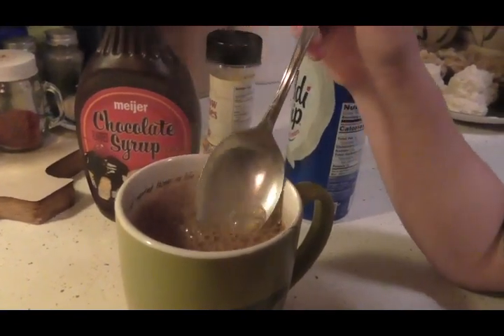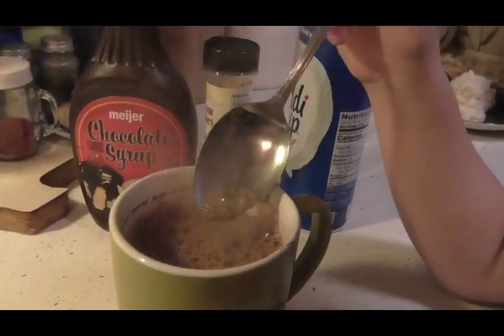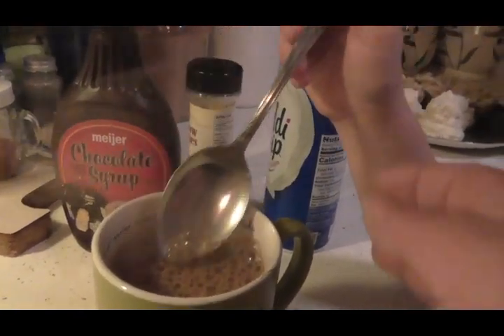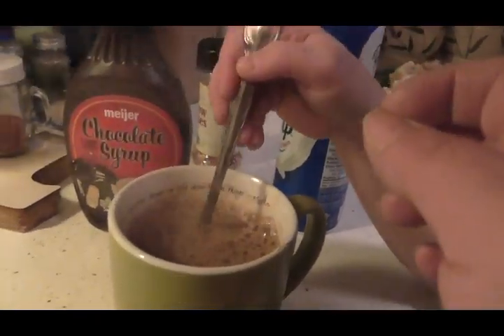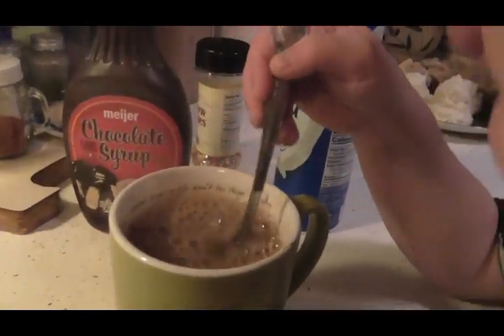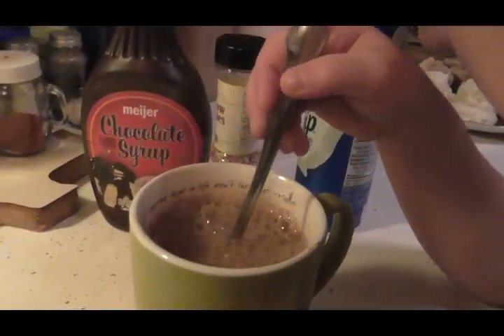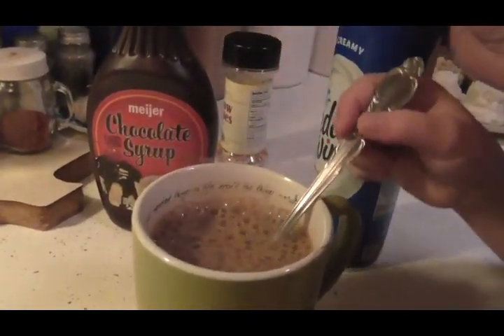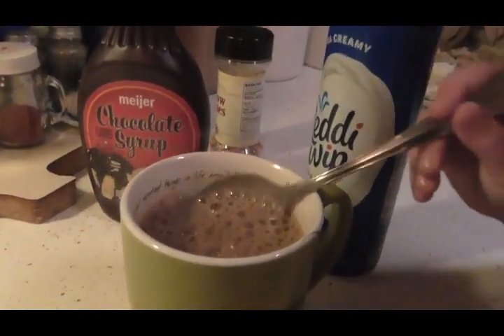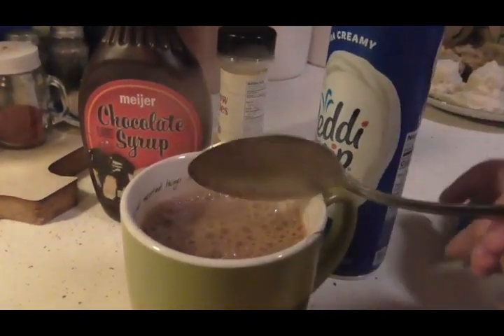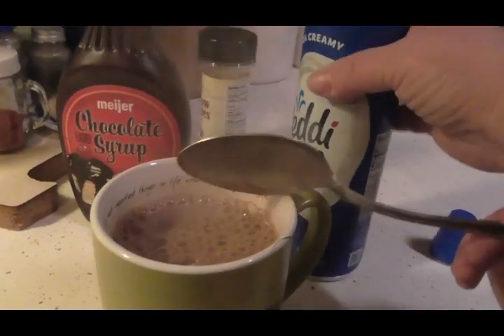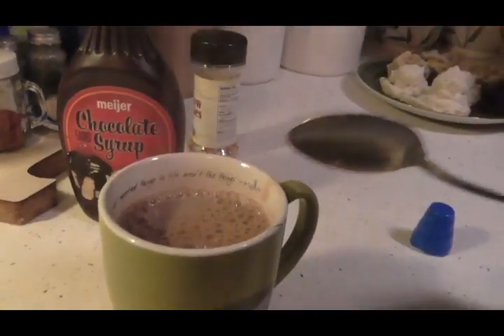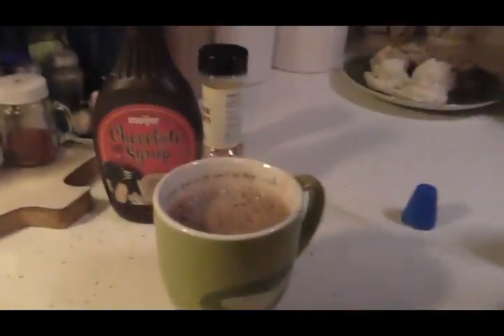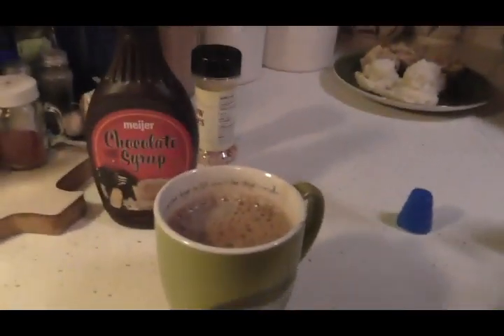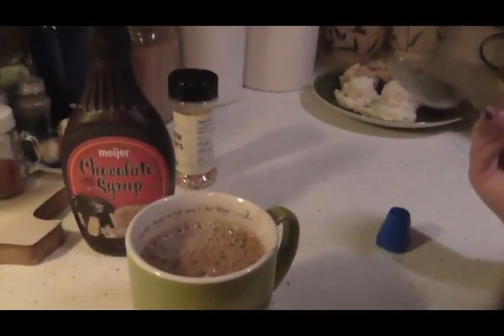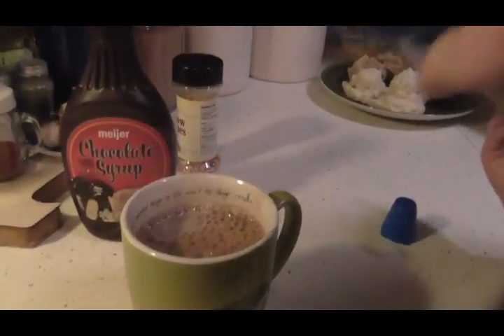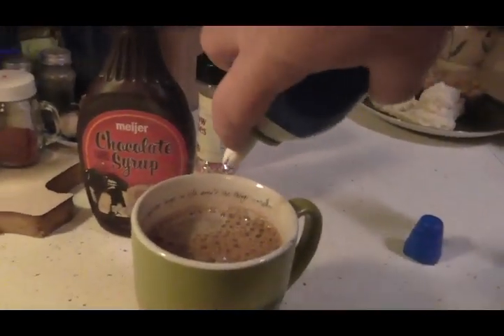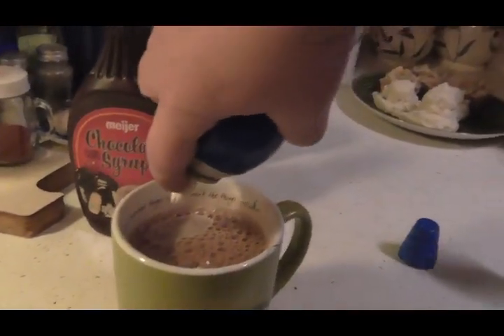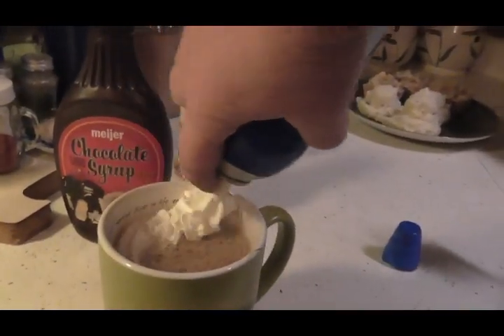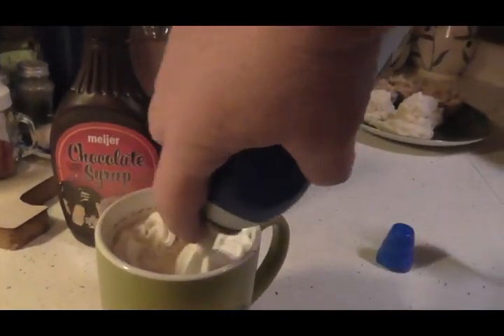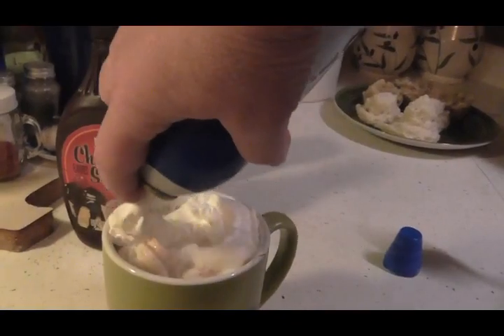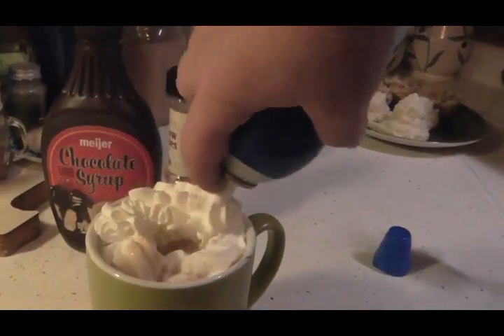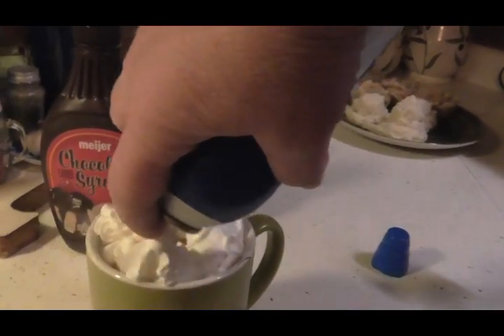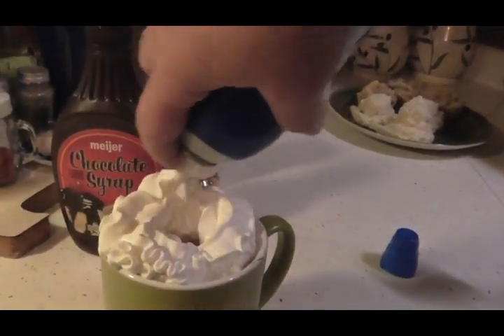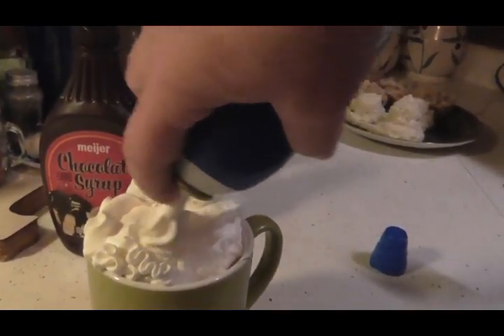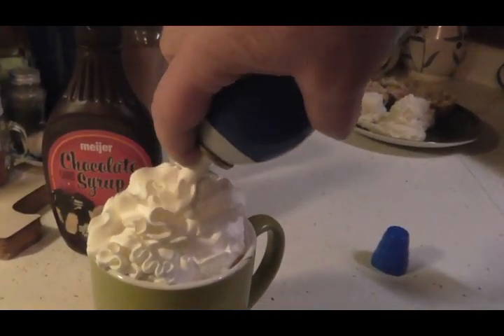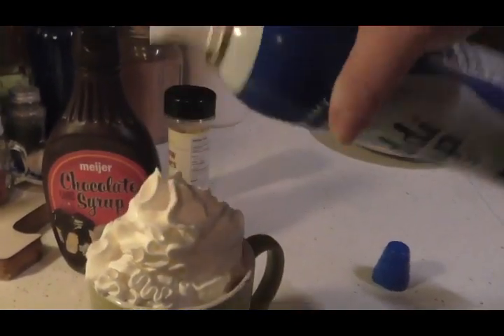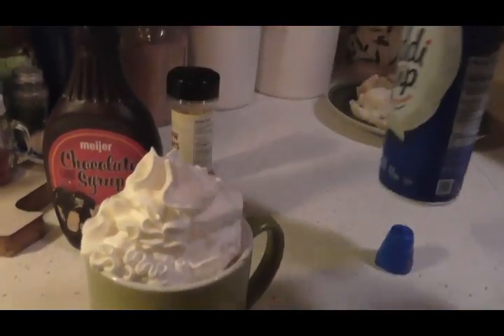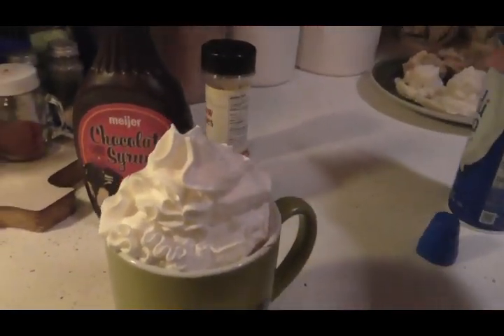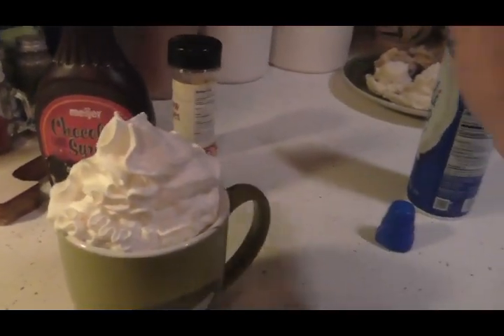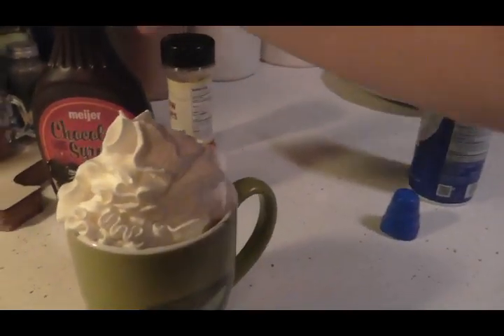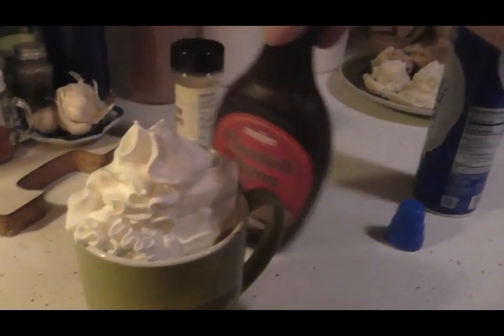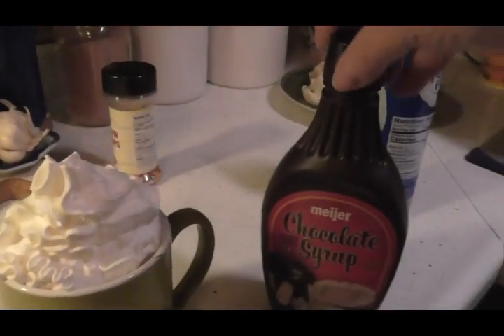Is that yummy? Alright, now we've got to take the lid off our Cool Whip. Put a lot in it — put a lot in, okay. There we go. Oh man, is that some Cool Whip or what?